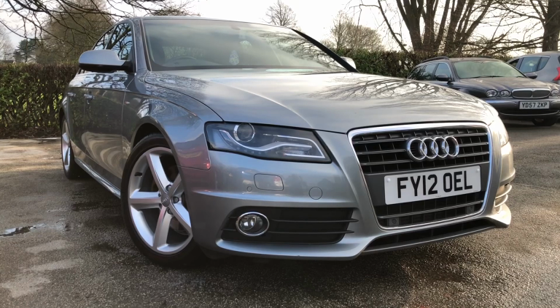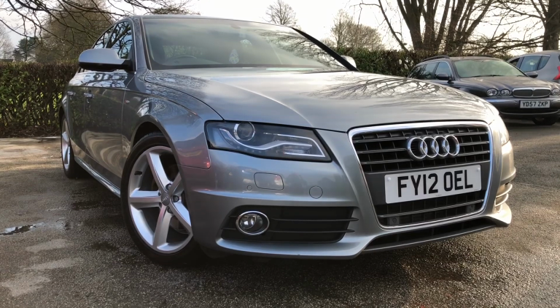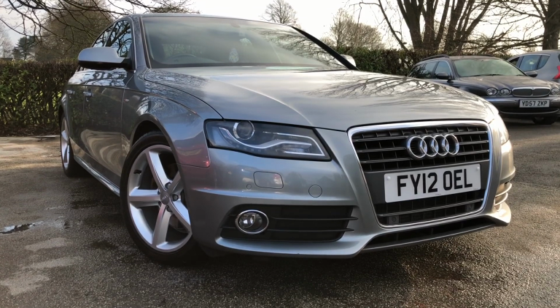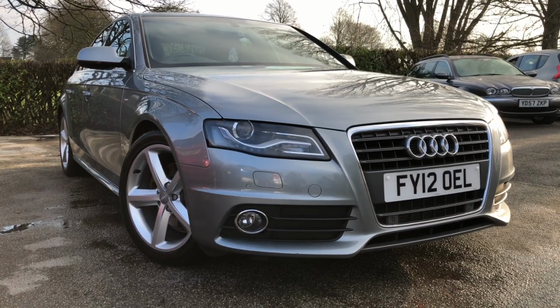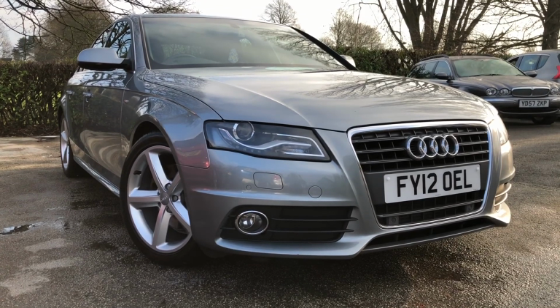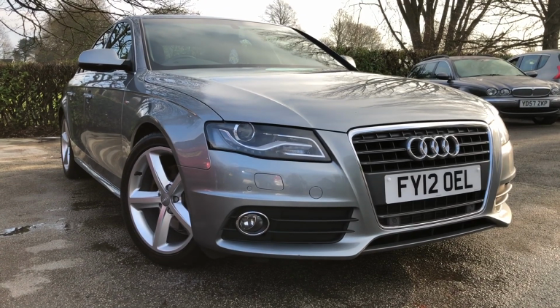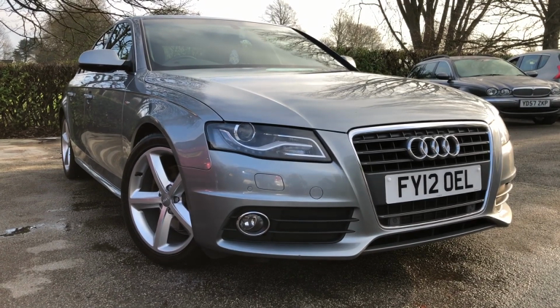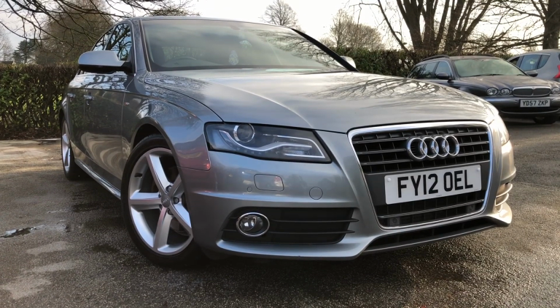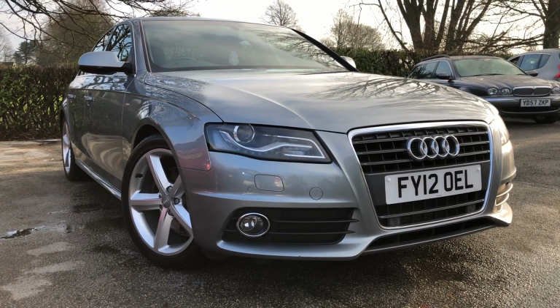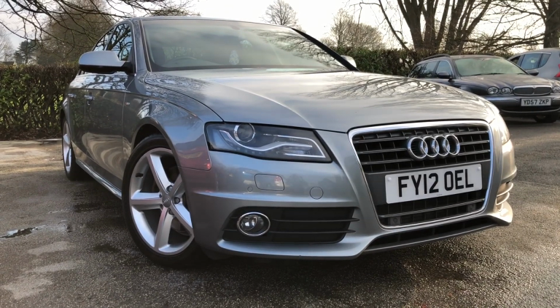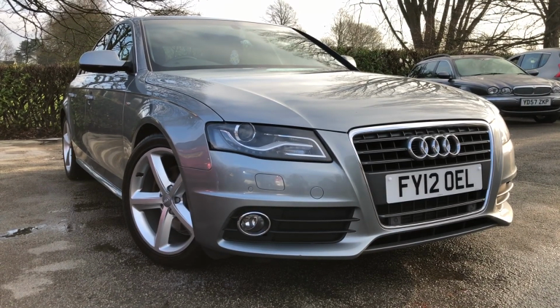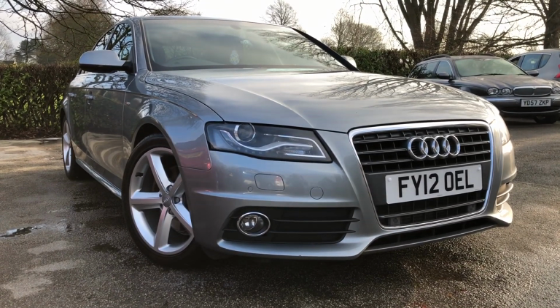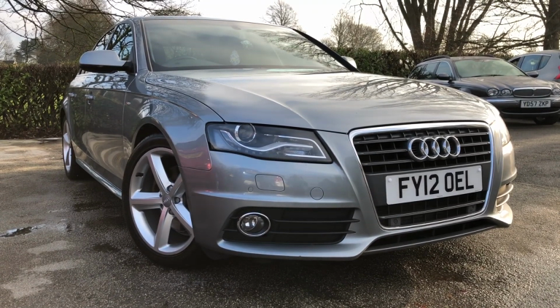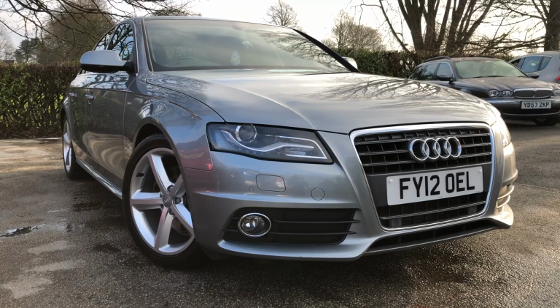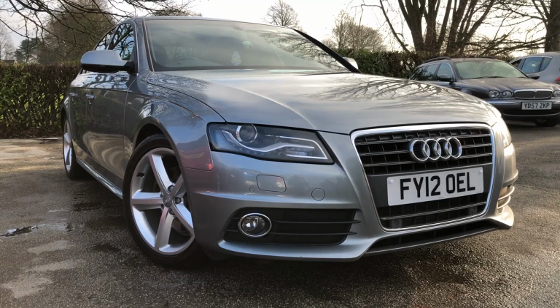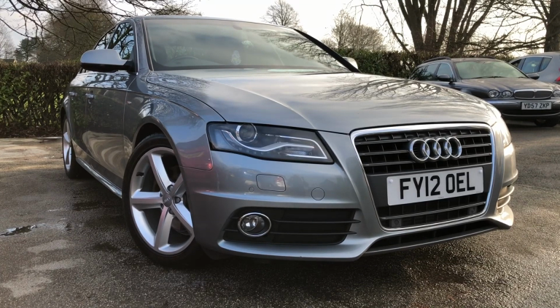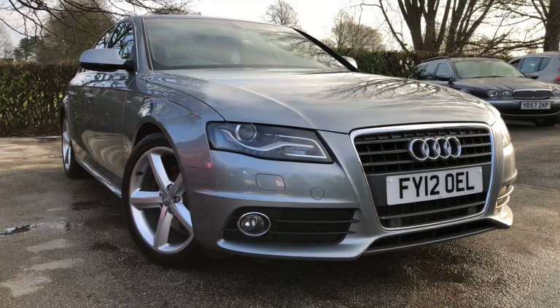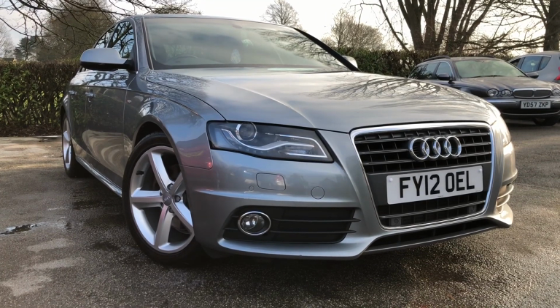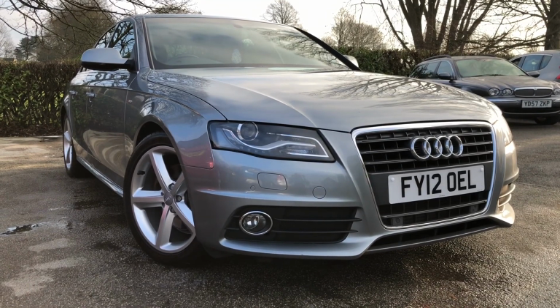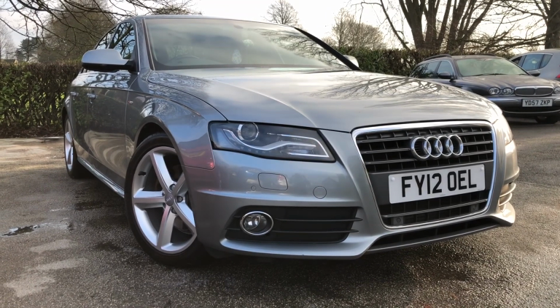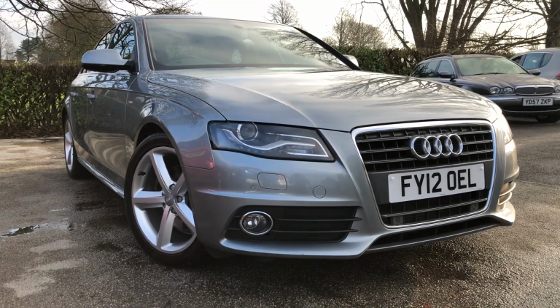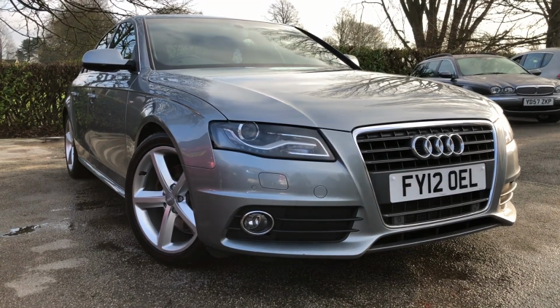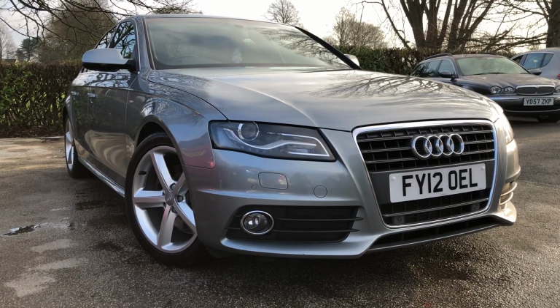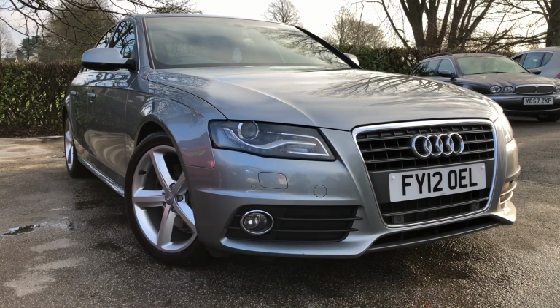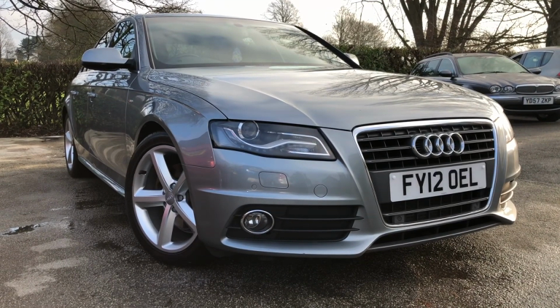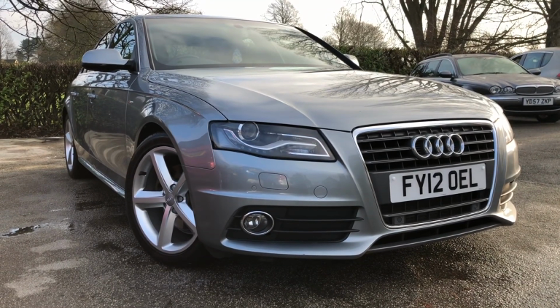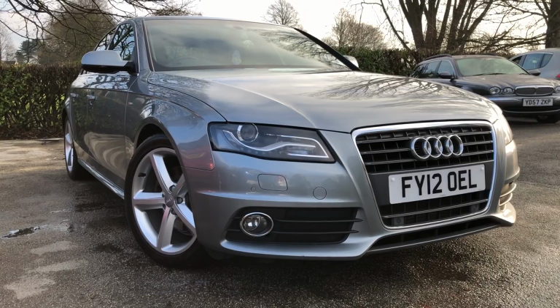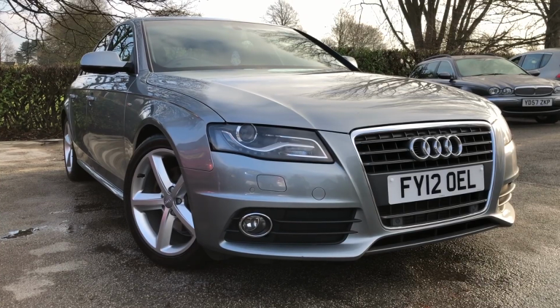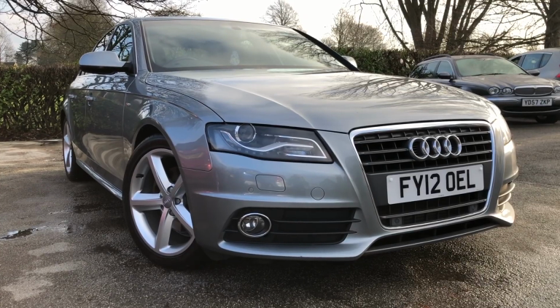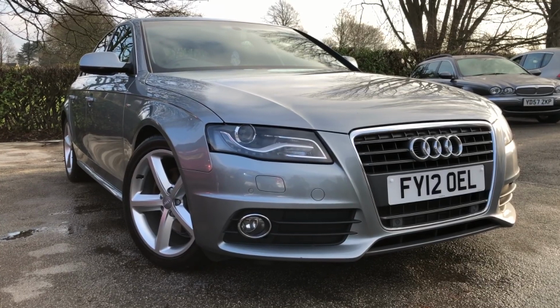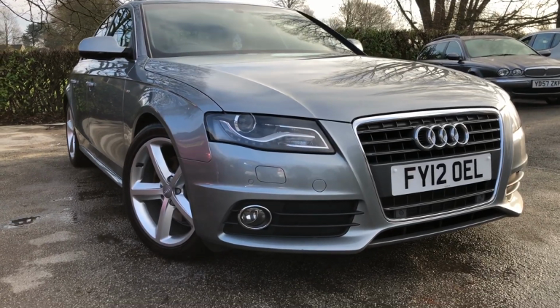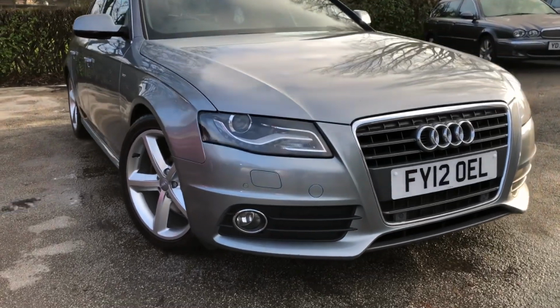Hello and welcome to Allman Cars Ltd set in Northridge, Cheshire. This next vehicle we have on sale is a 2012 Audi A4 2.0L TDI S-Line 4-door Automatic with Paddle Shift. Let me show you around the vehicle.